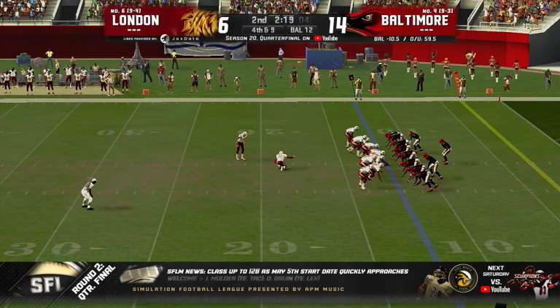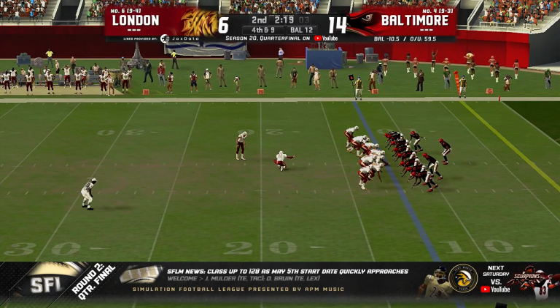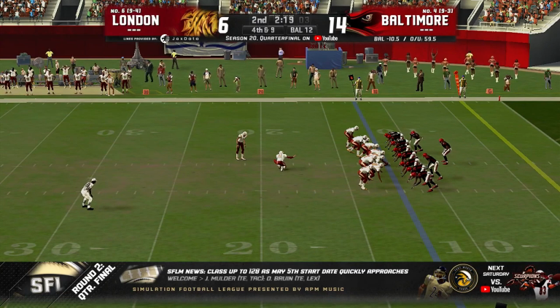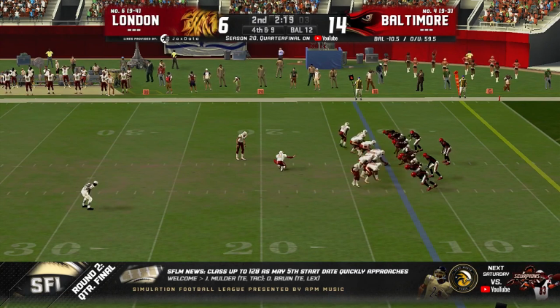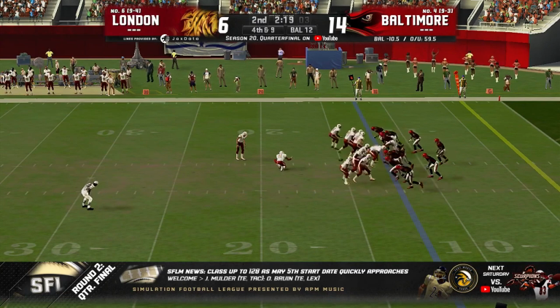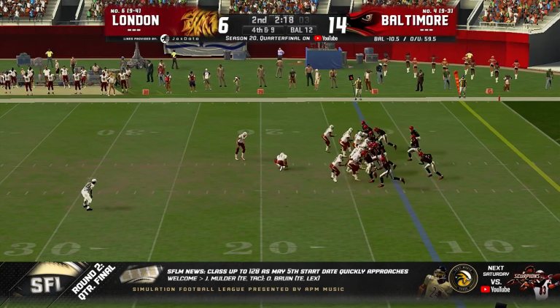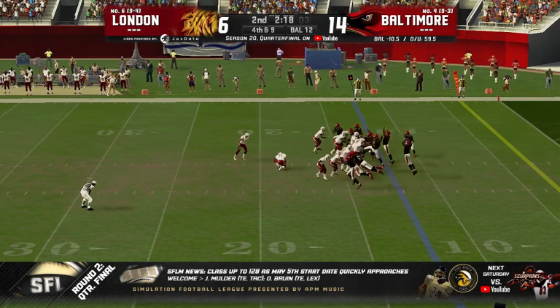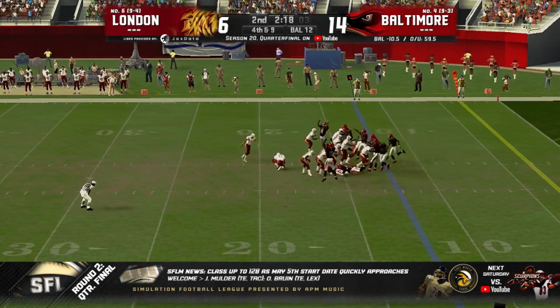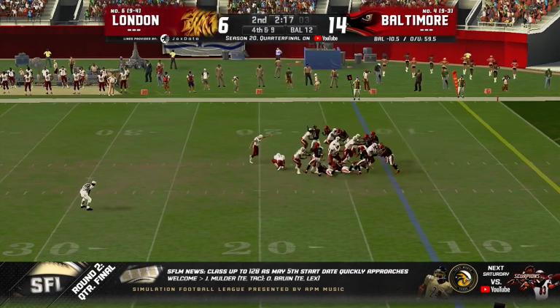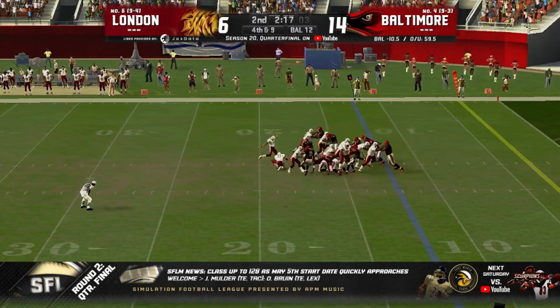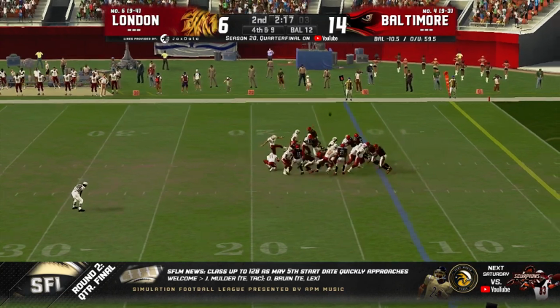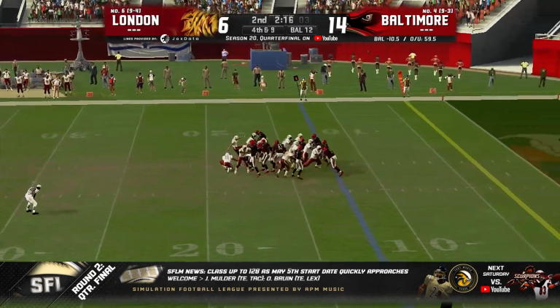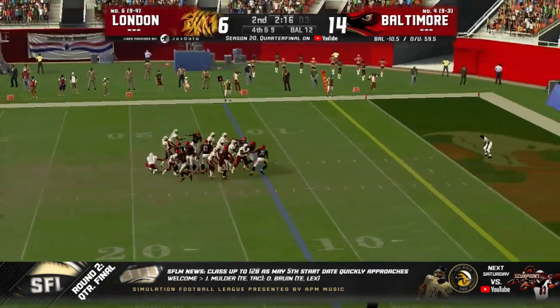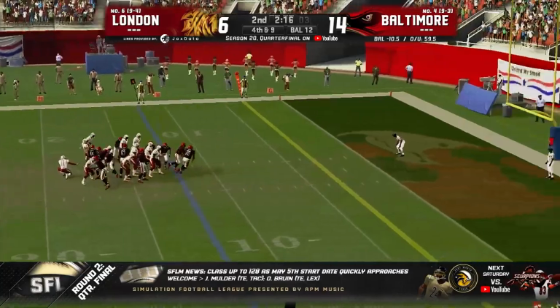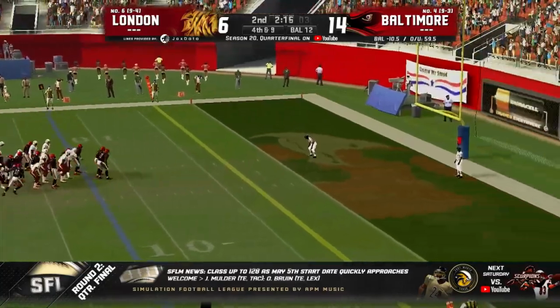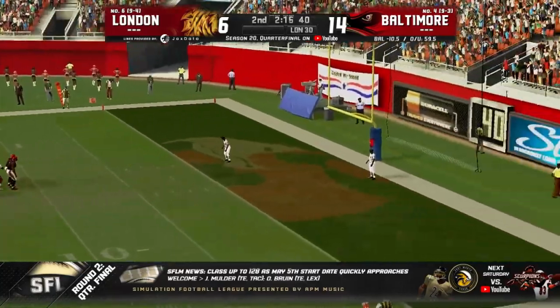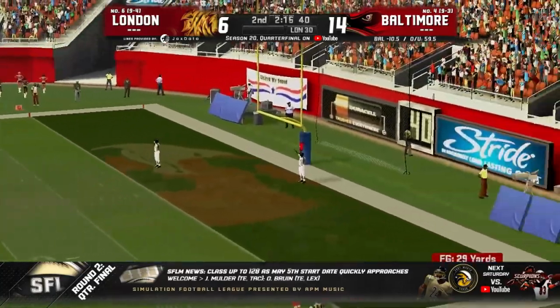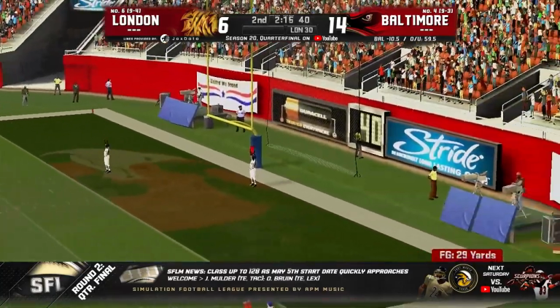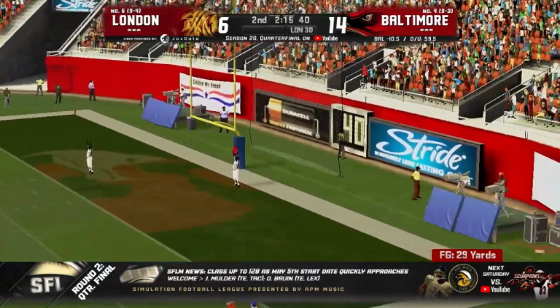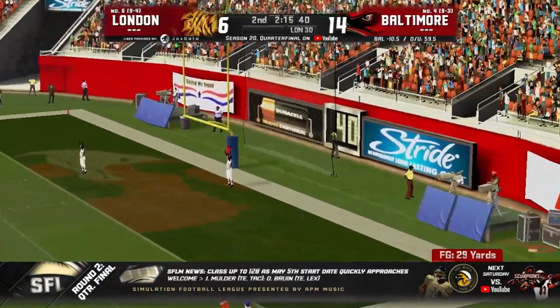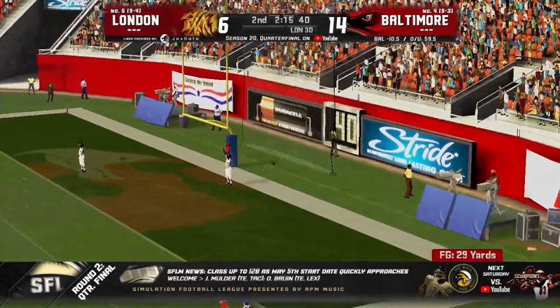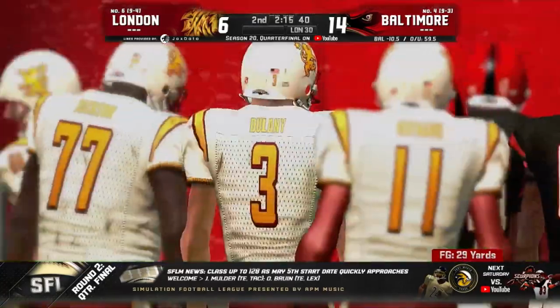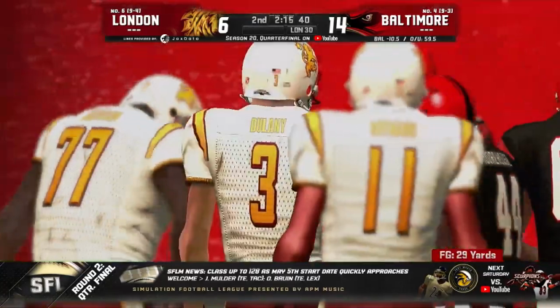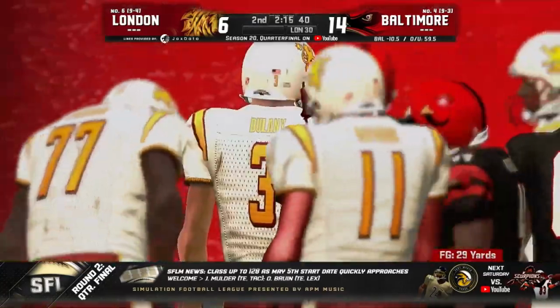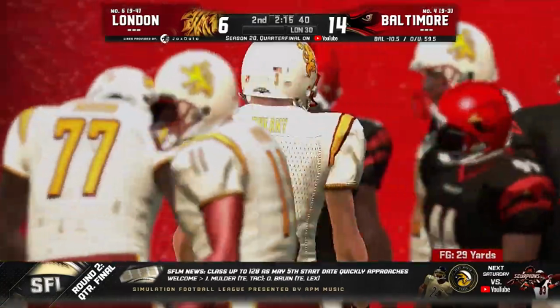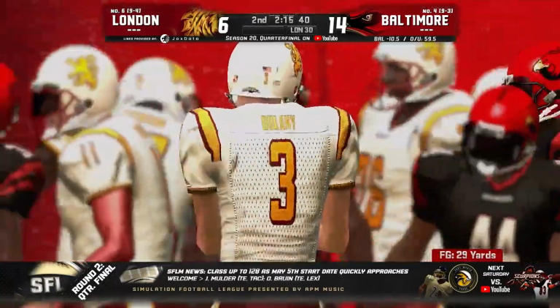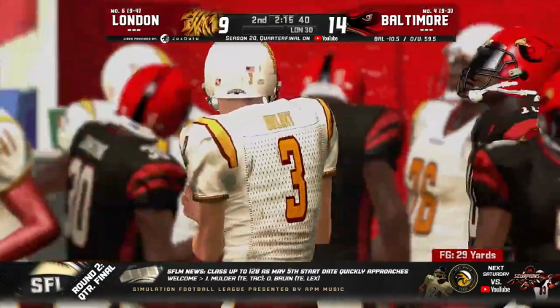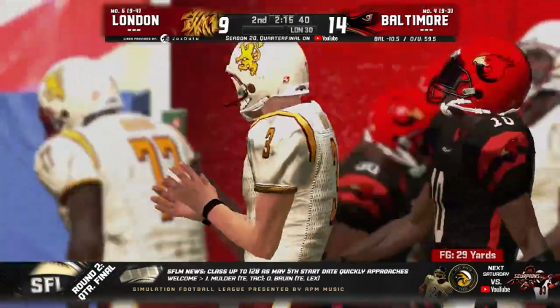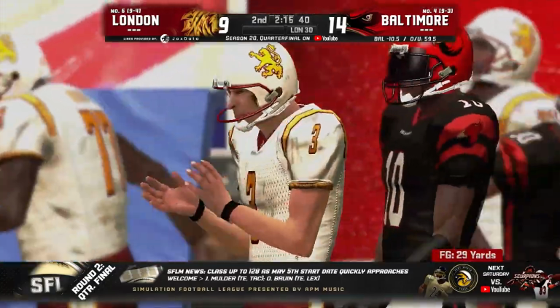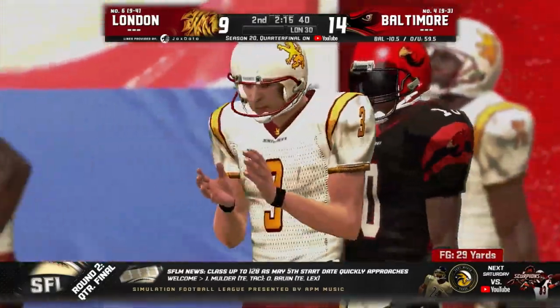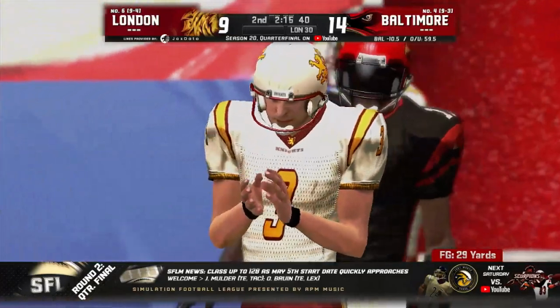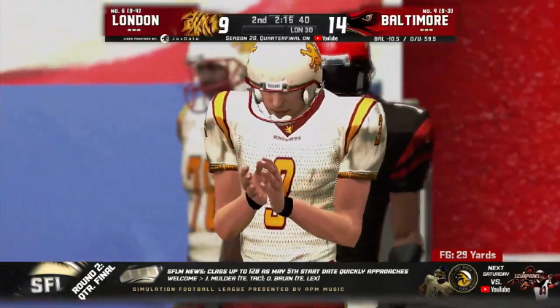Looking at three to get something. Close snap — dangerous — and they do get it off. It is up and through. Man, oh man — London playing with fire there.